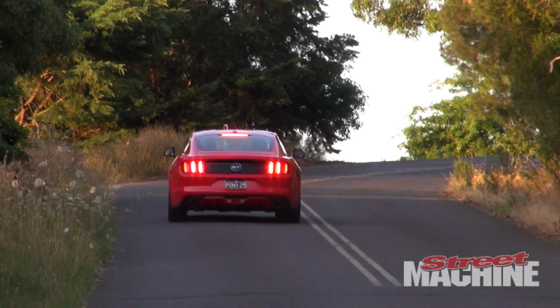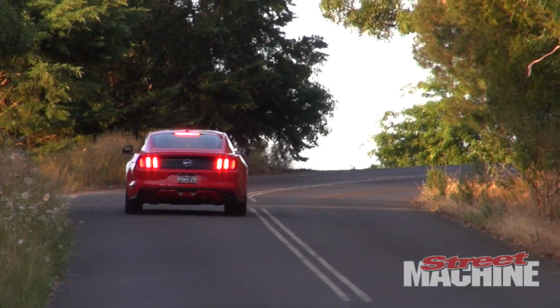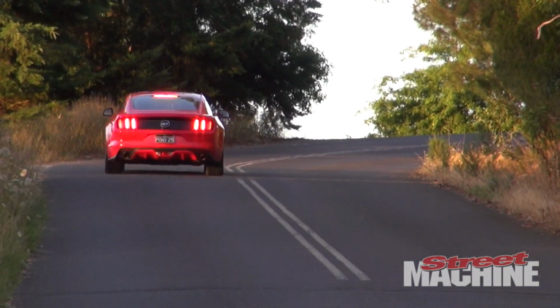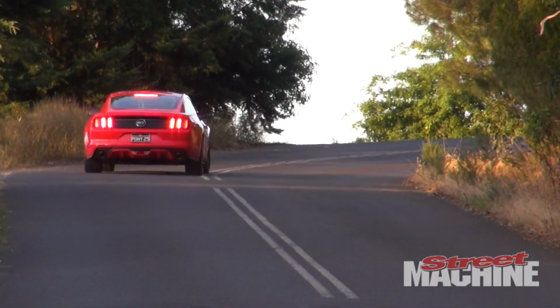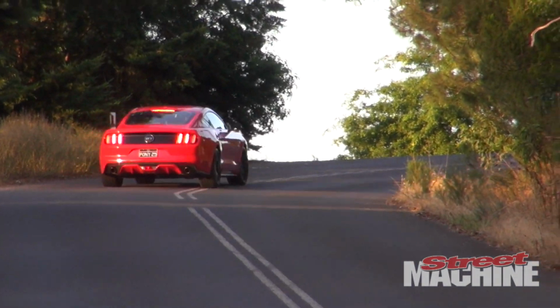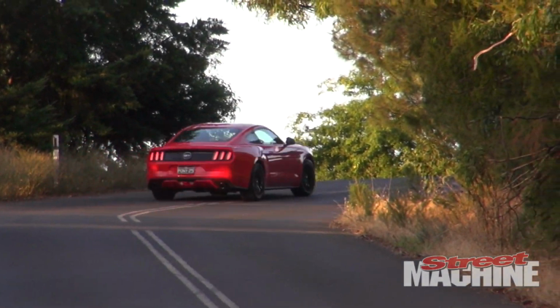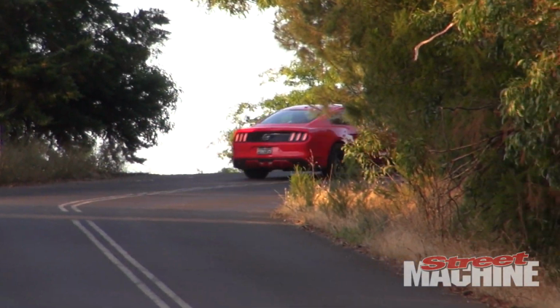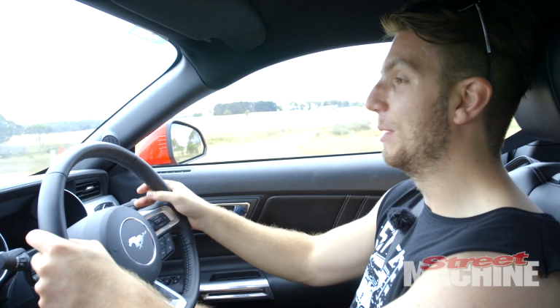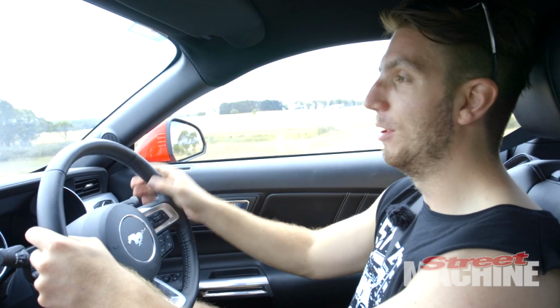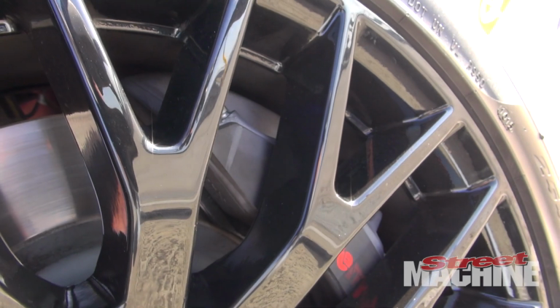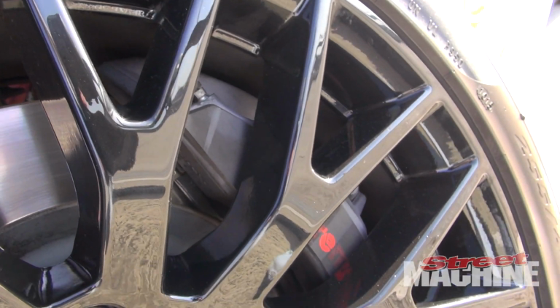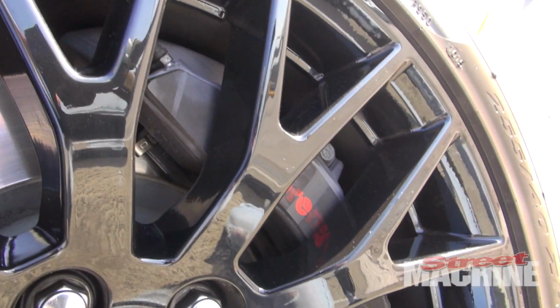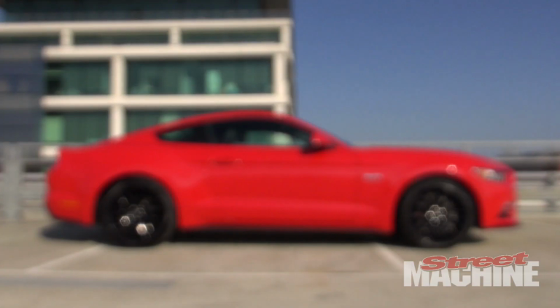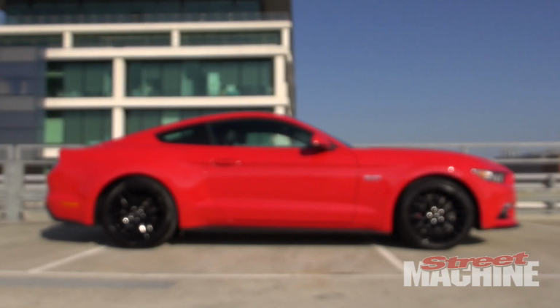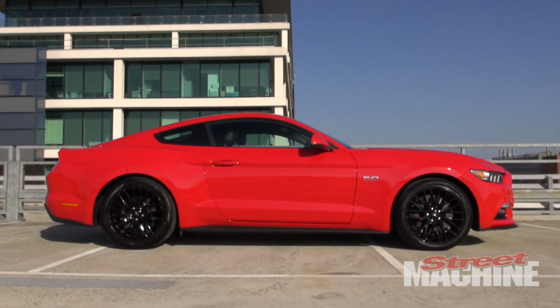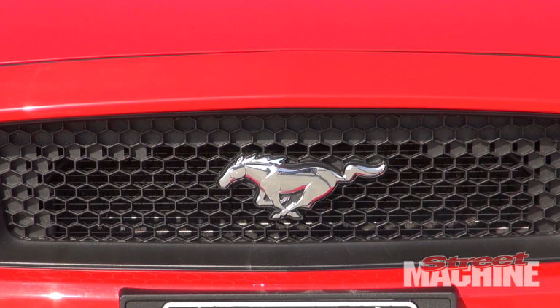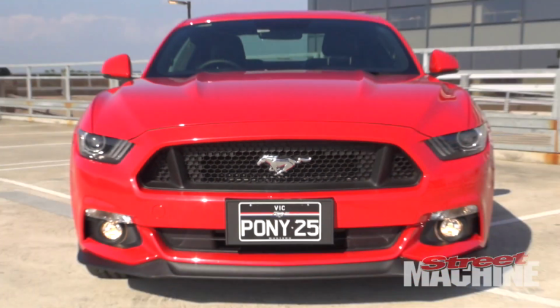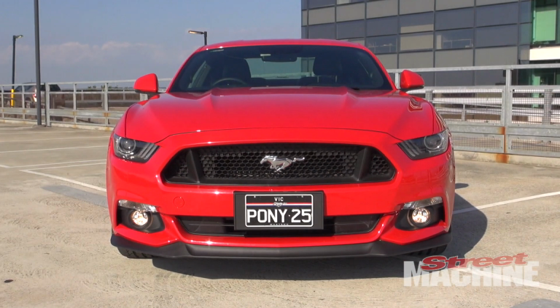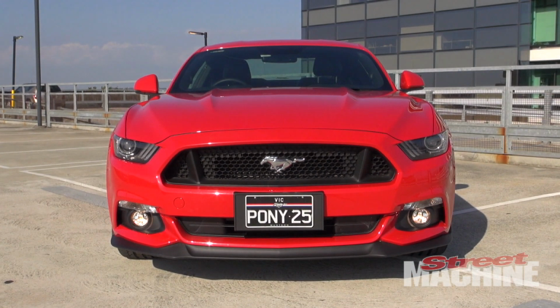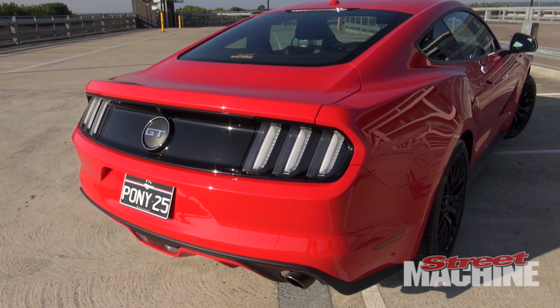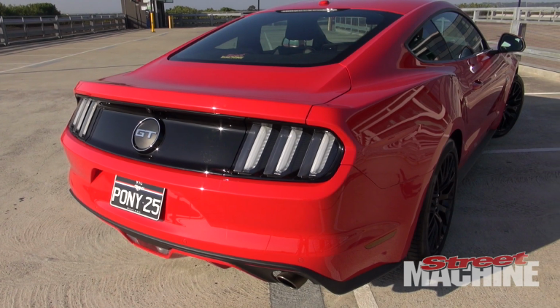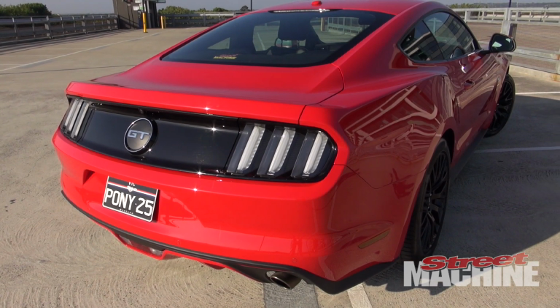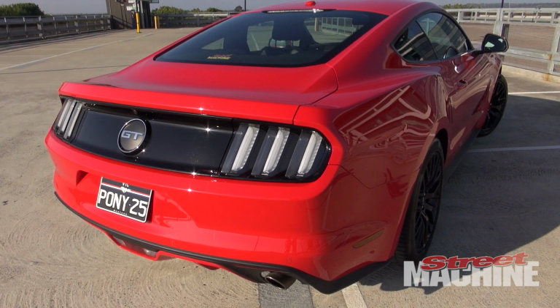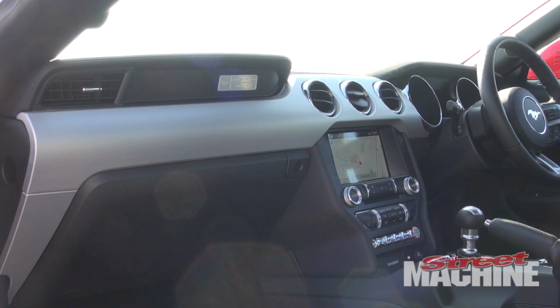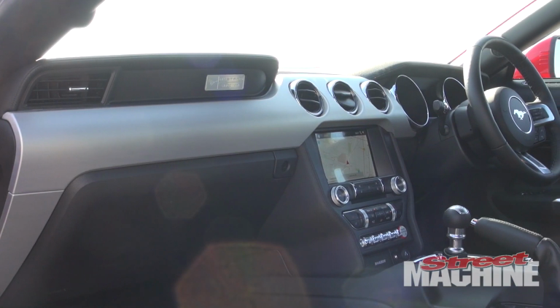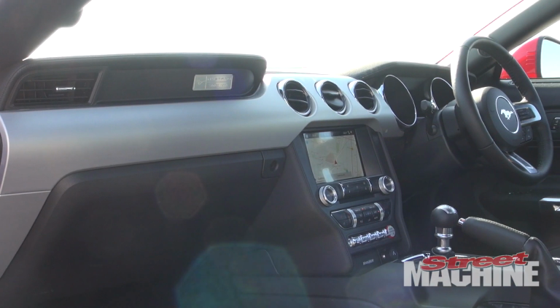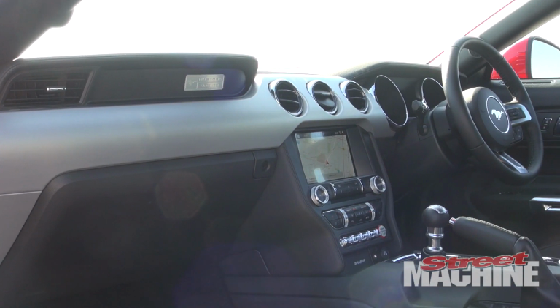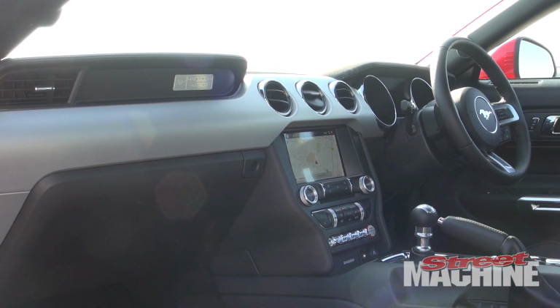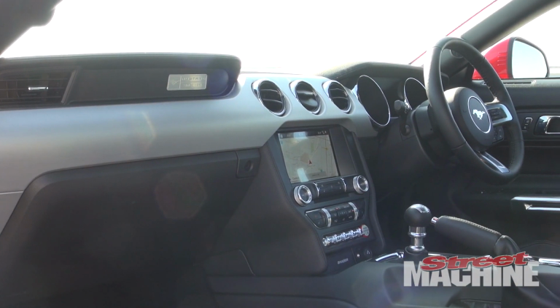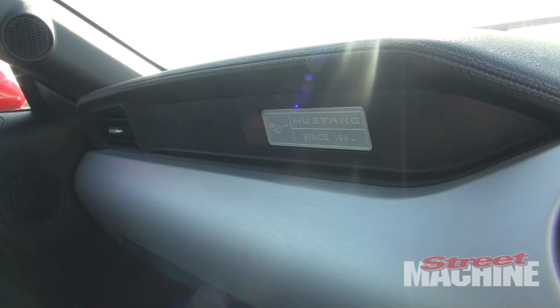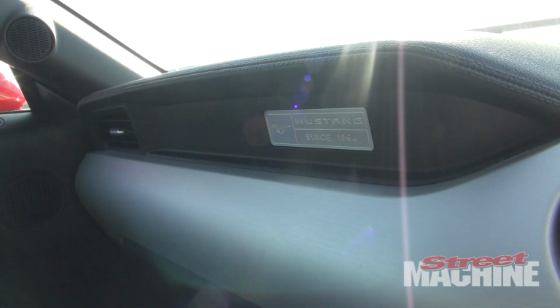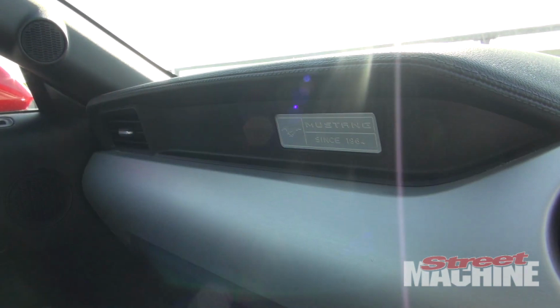But the awesome thing about the Mustang has to be the way it looks. Especially this one — red with black wheels. Gets a lot of attention, a lot of people looking at it. The interior design is kind of what you'd expect from a new era muscle car. It's just really big and chunky, kind of old school design.